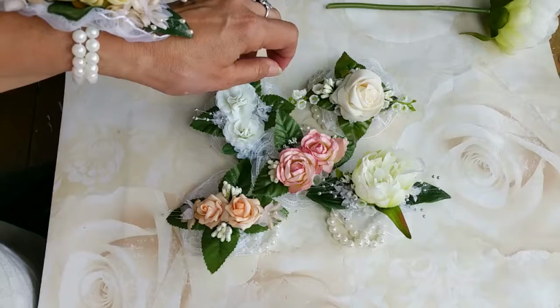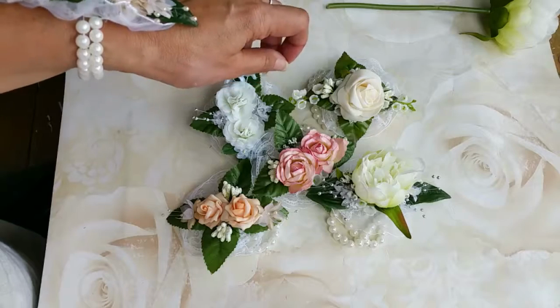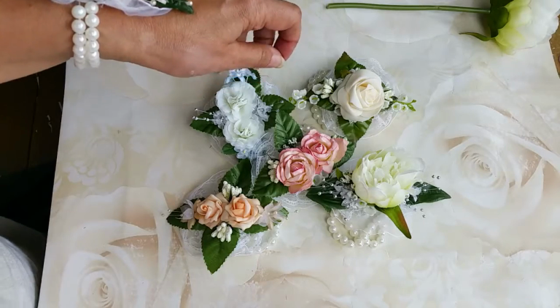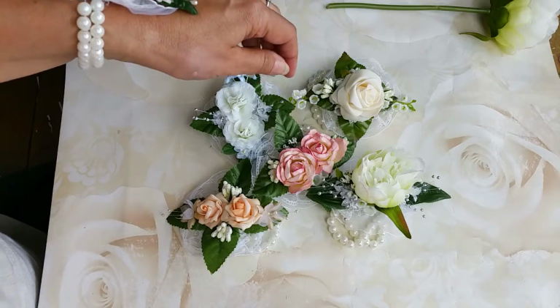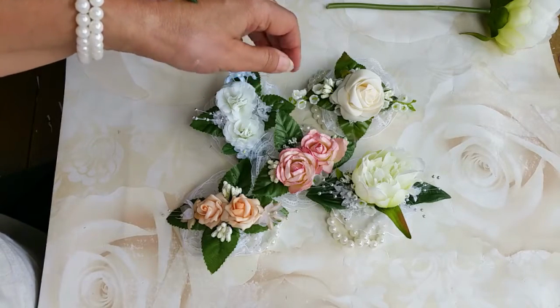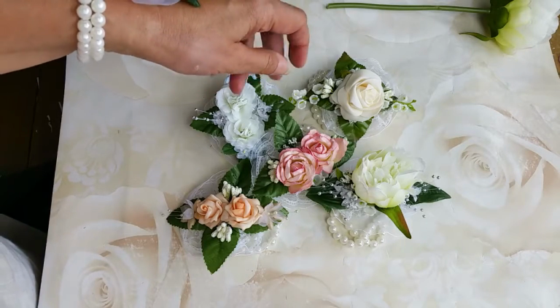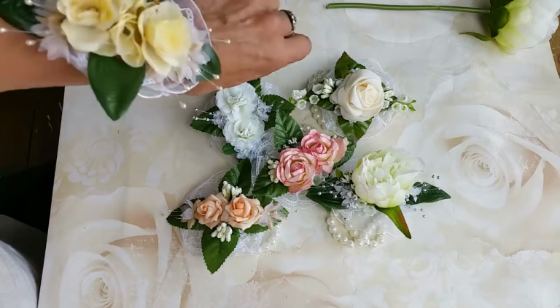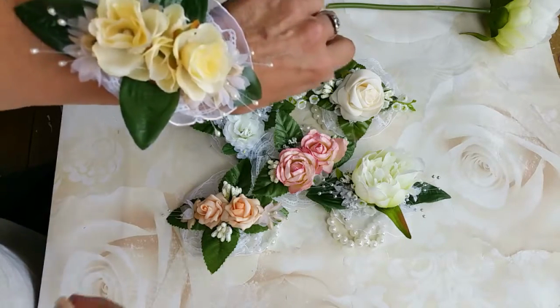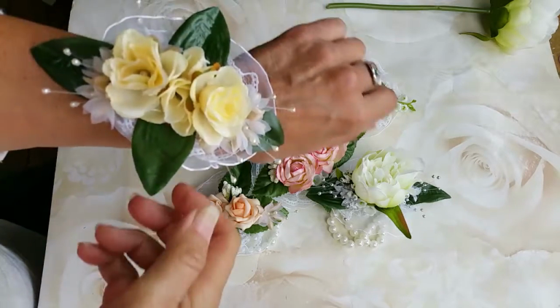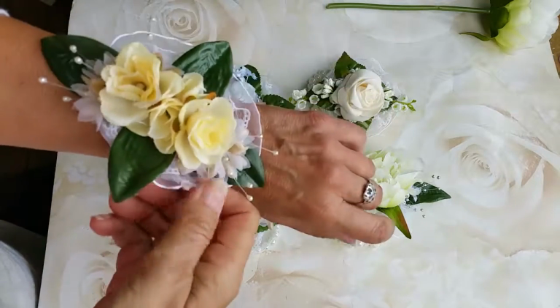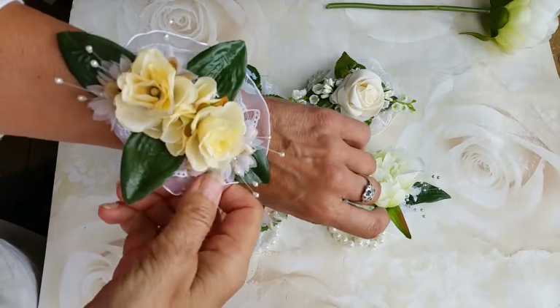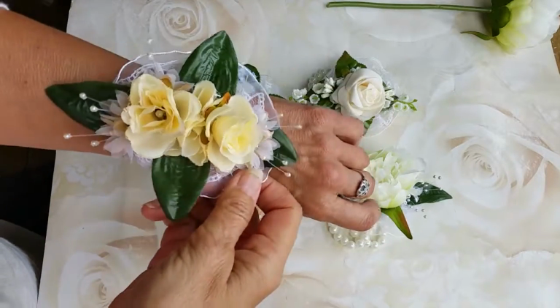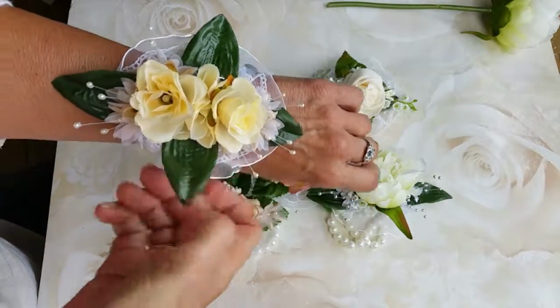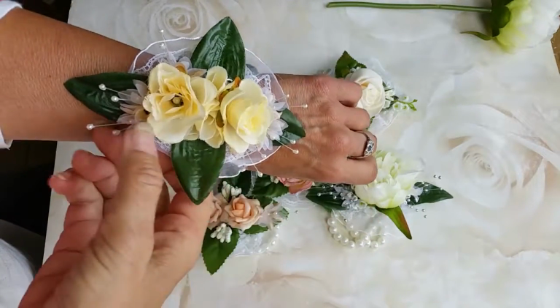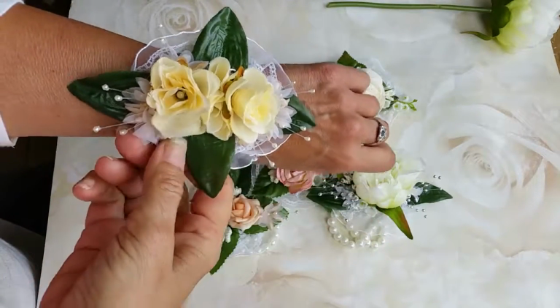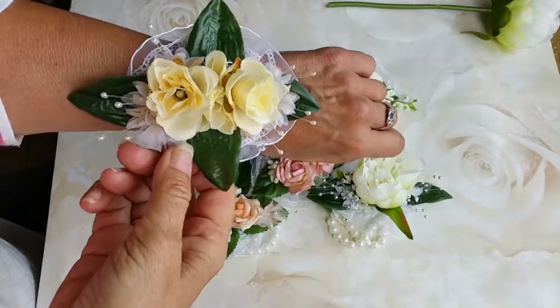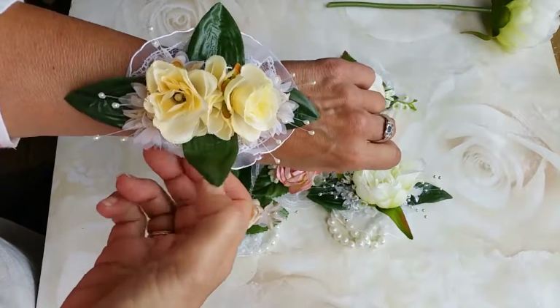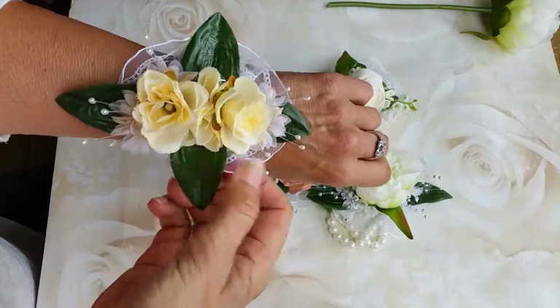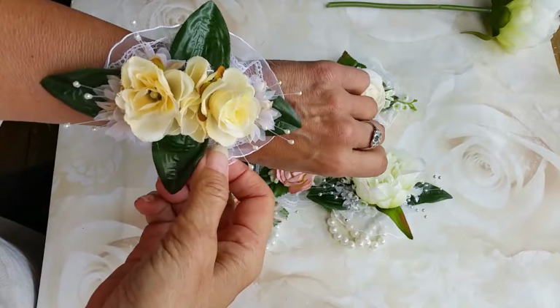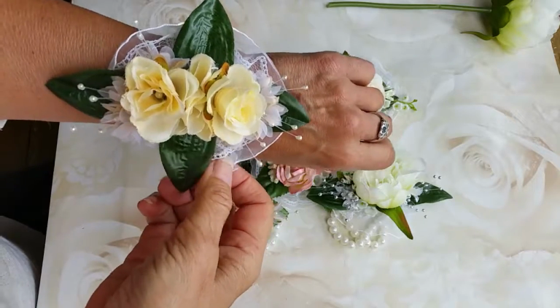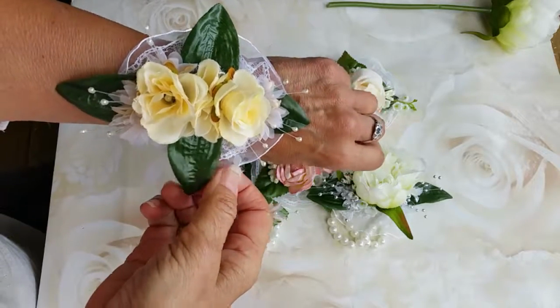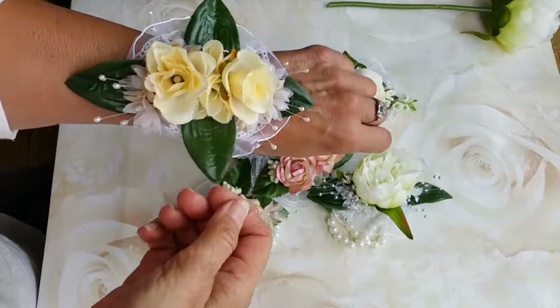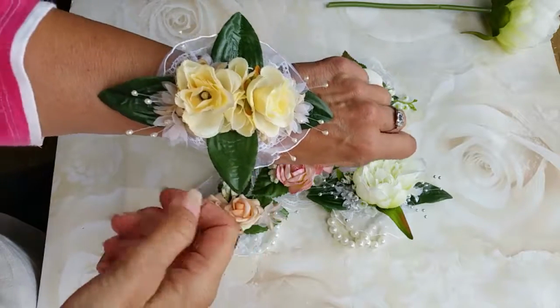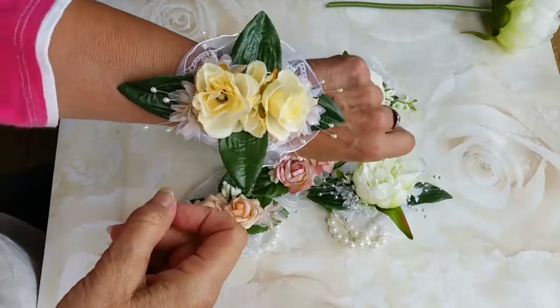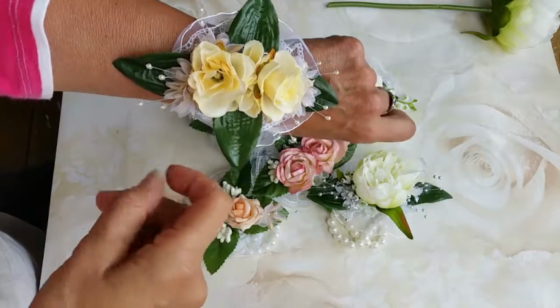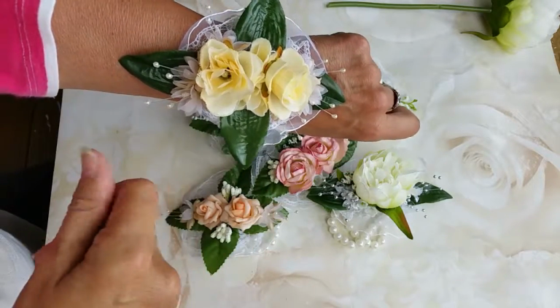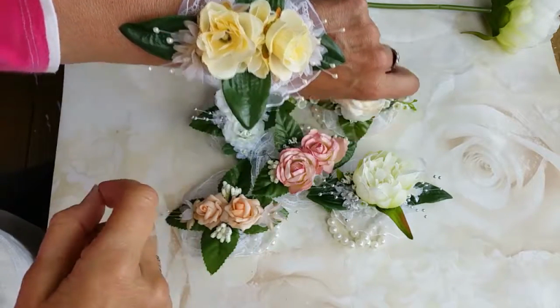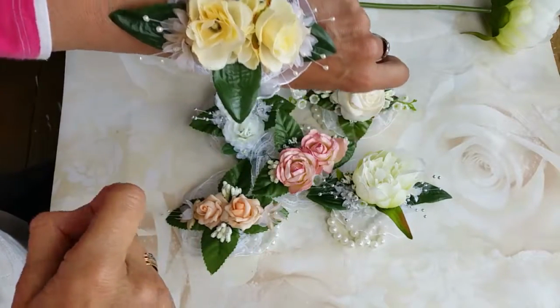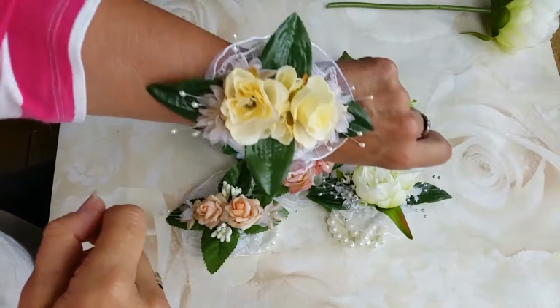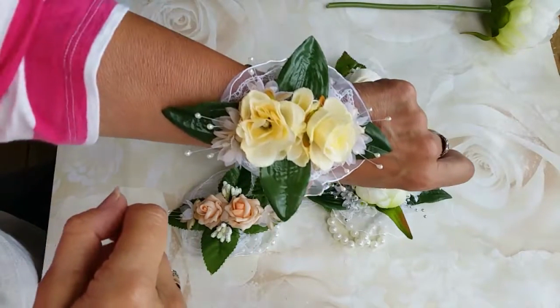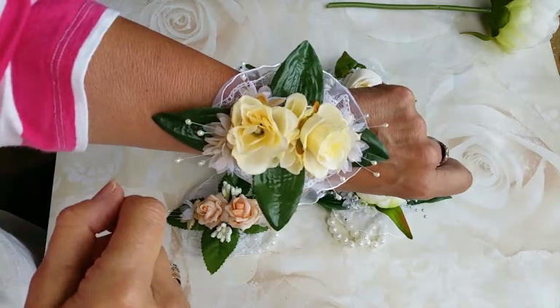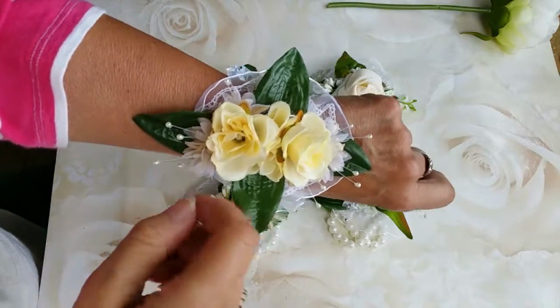Hi, welcome to Done Crafting. I'm really excited to show you these. This is a new line of wrist corsages that I've just launched.